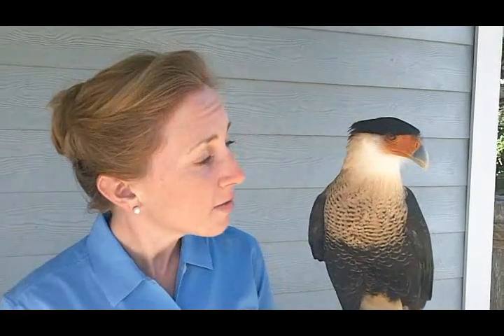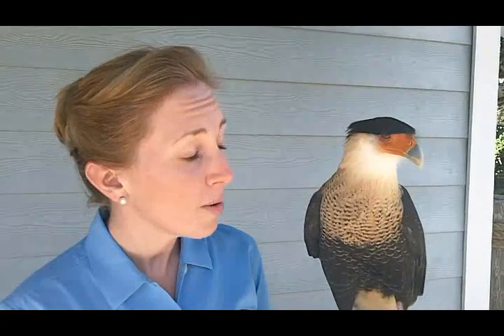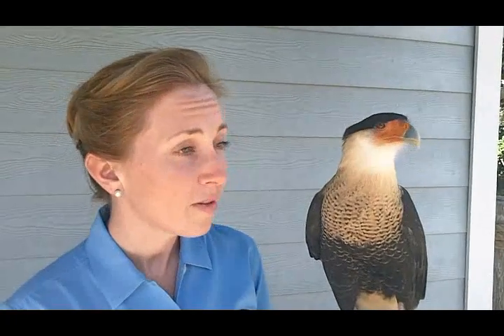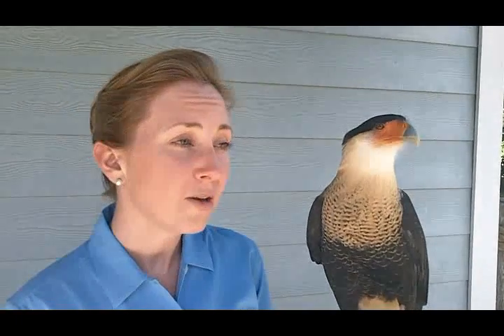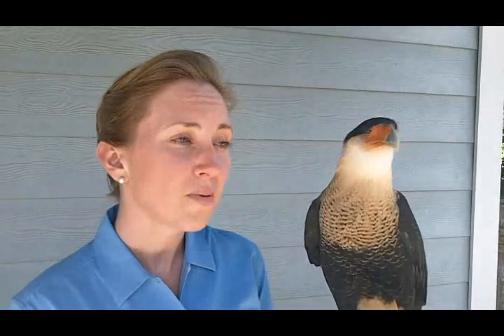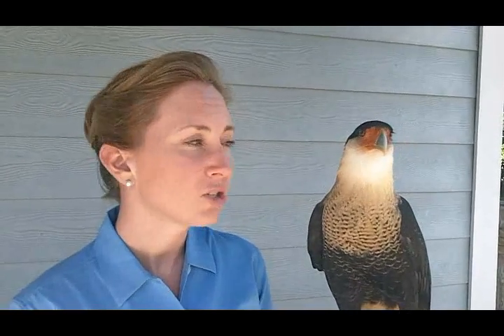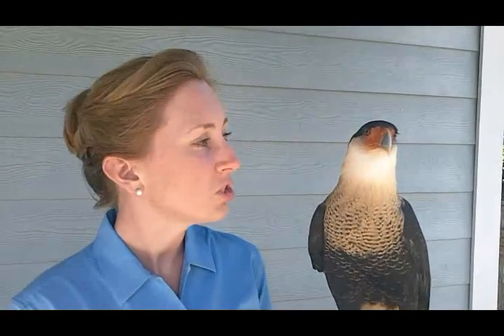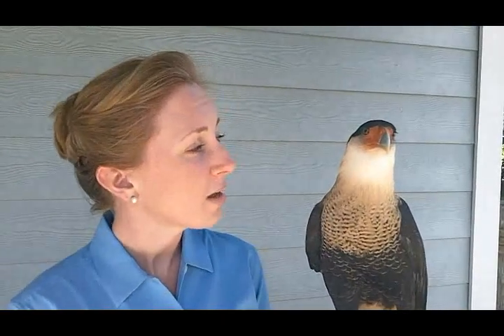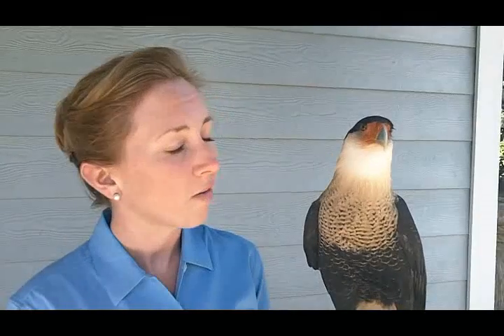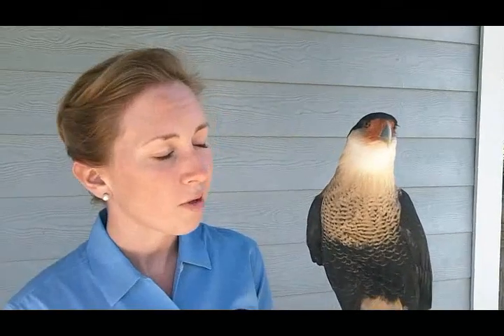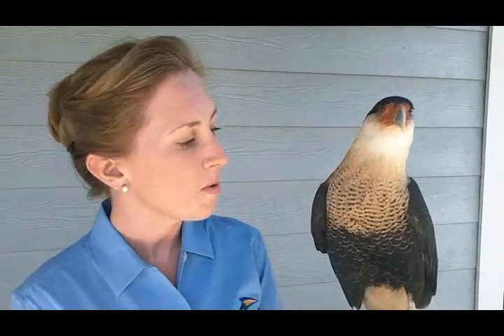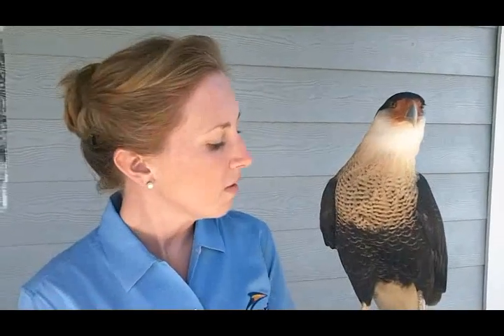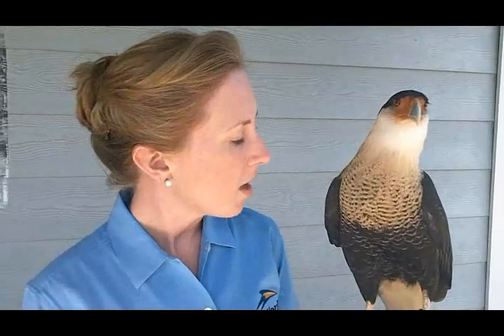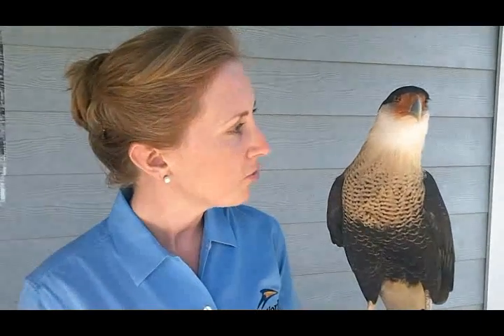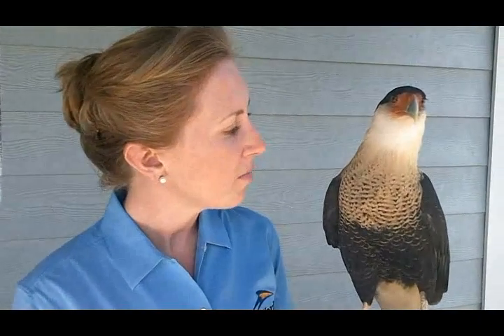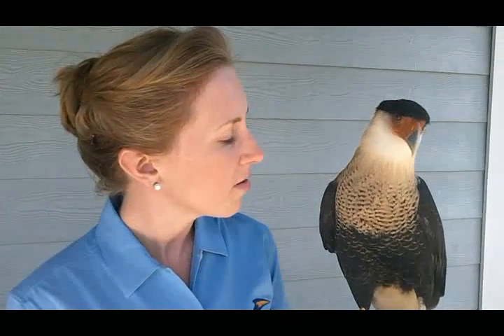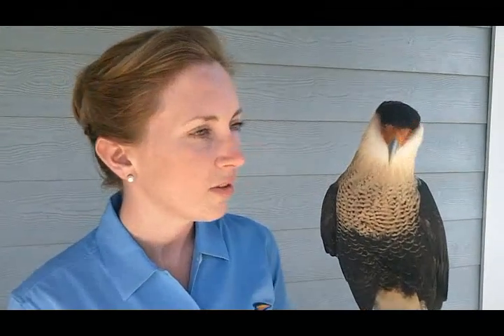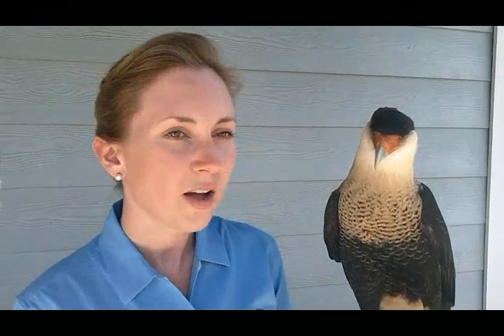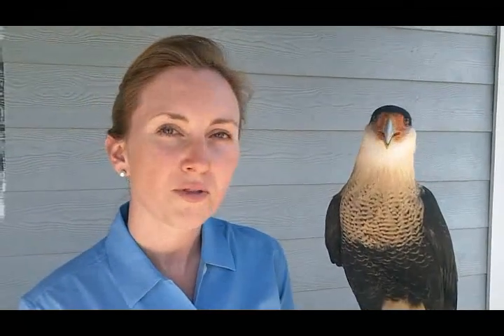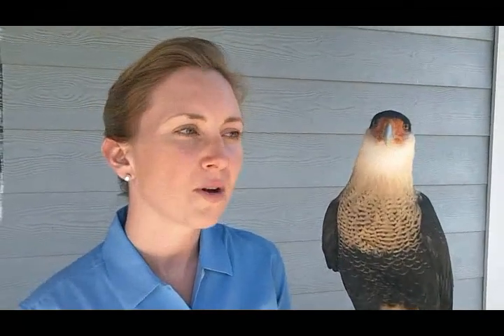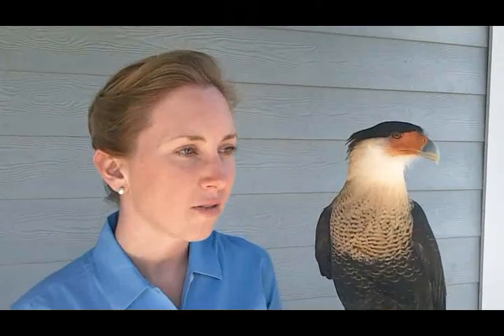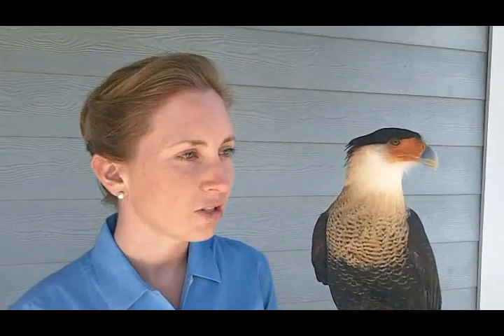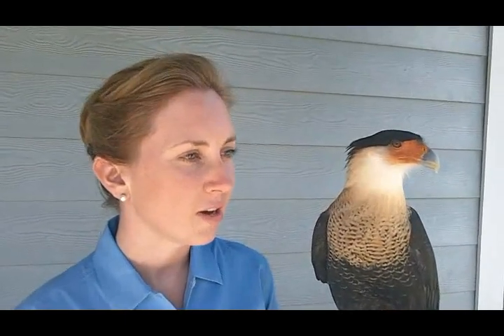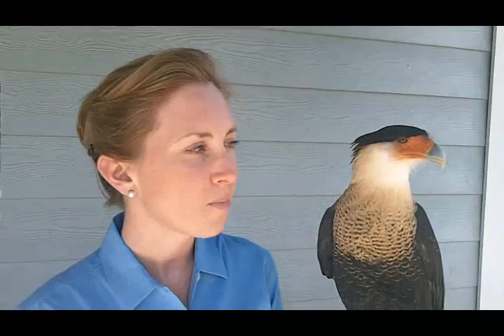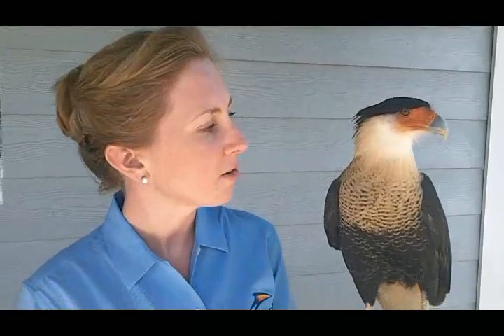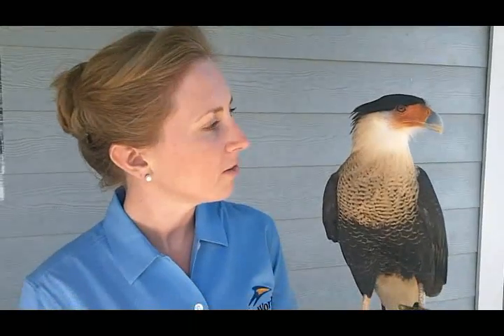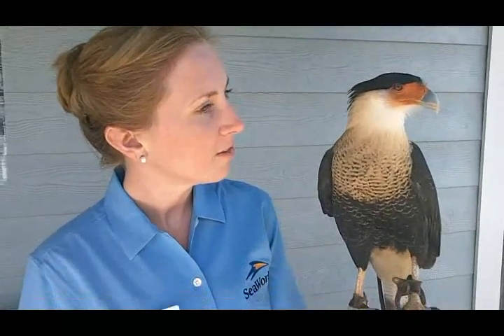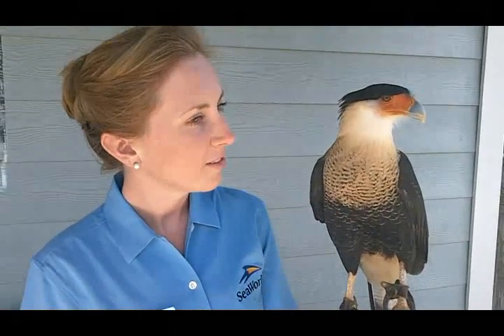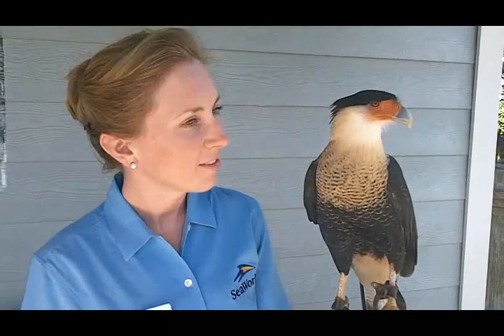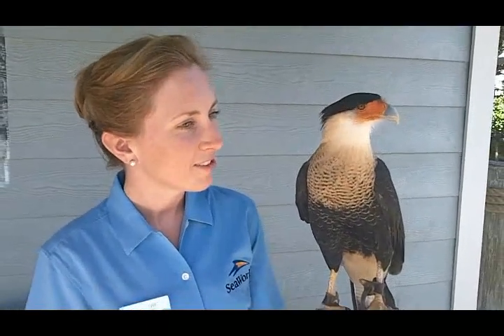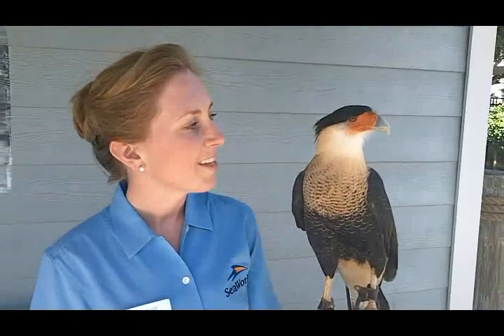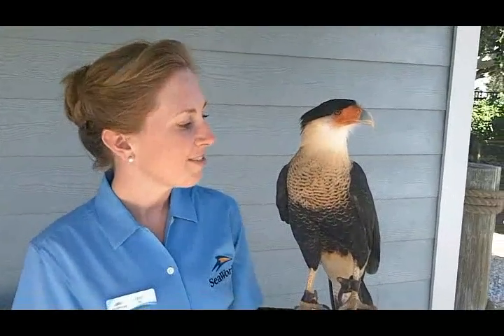Because she's imprinted on humans, we want to make sure that she stays safe, as well as people. So she came to us. She's here to help us promote our conservation mission here in our park, and she's got a nice safe home here.